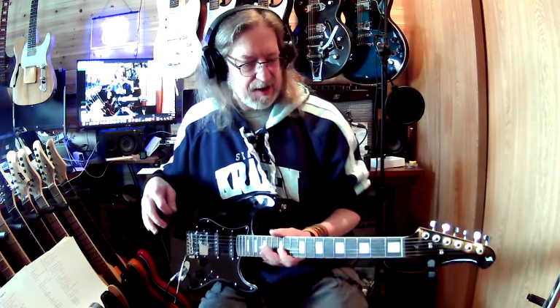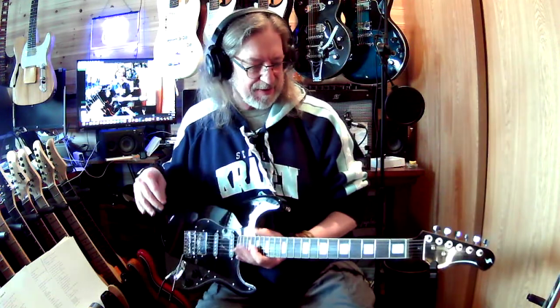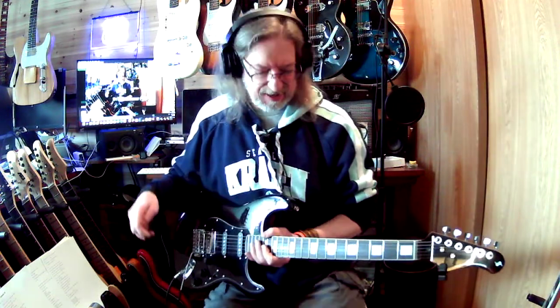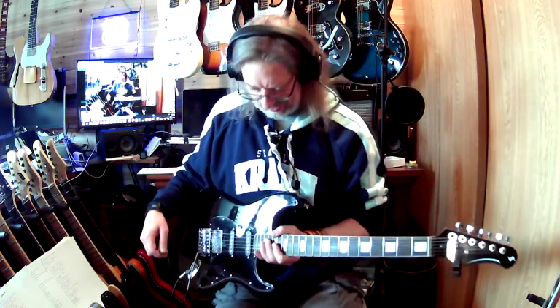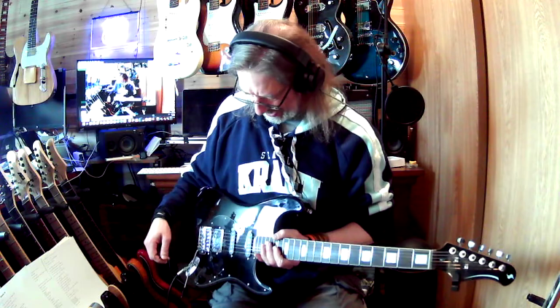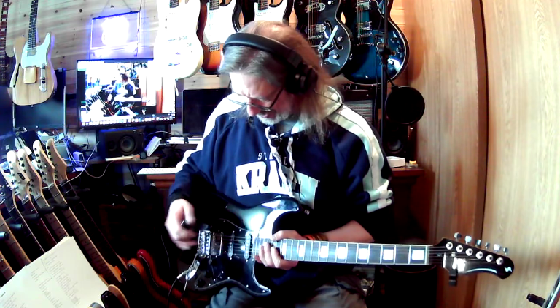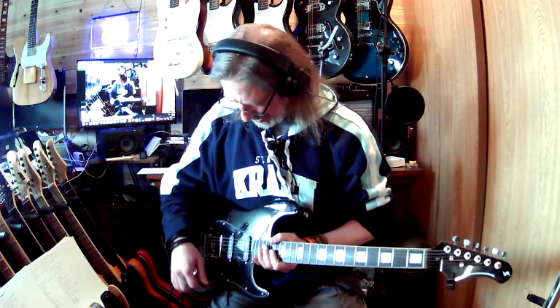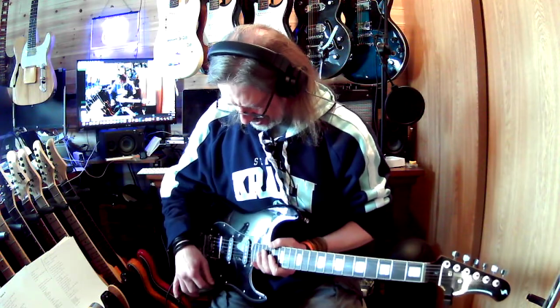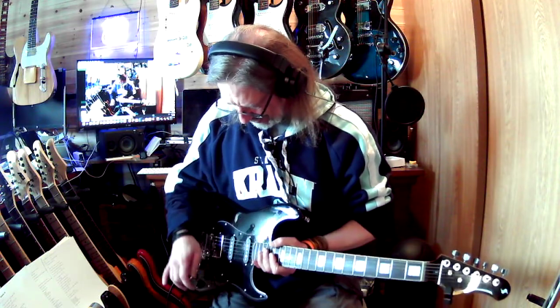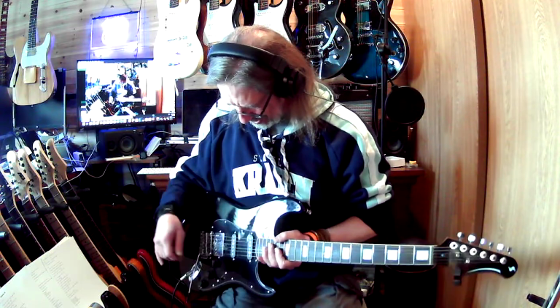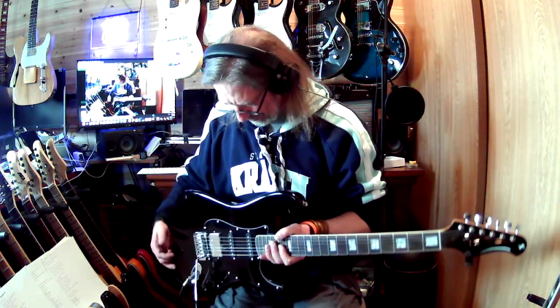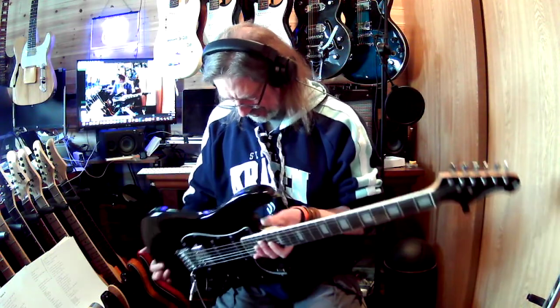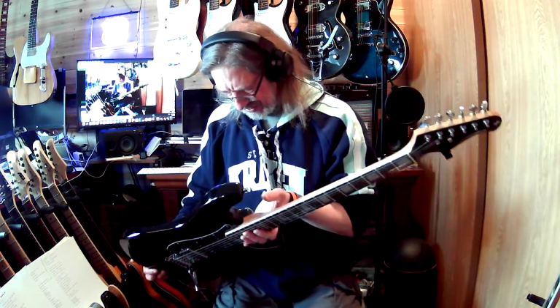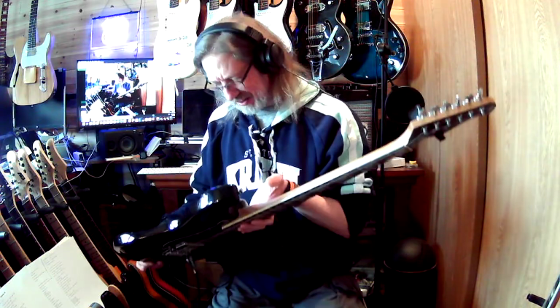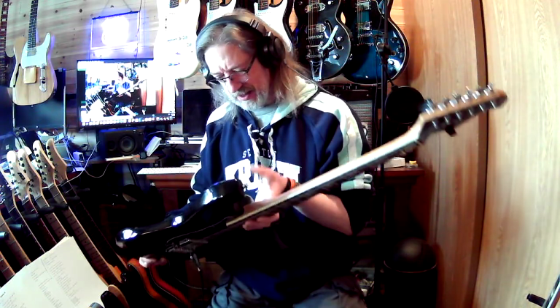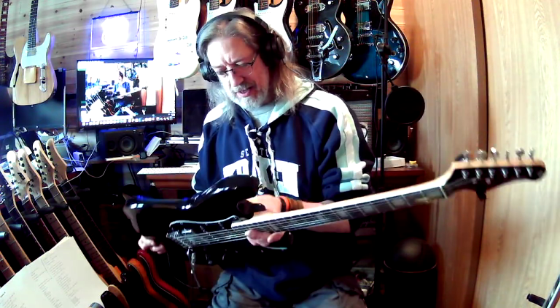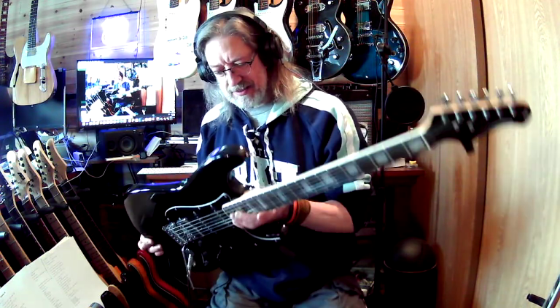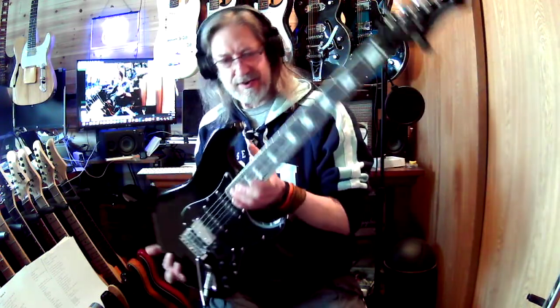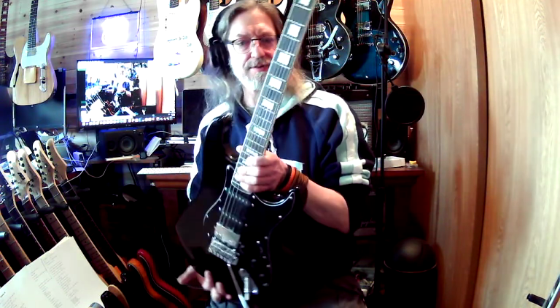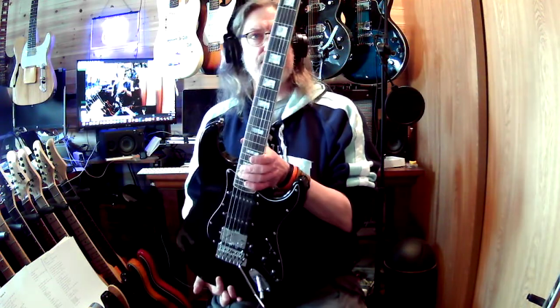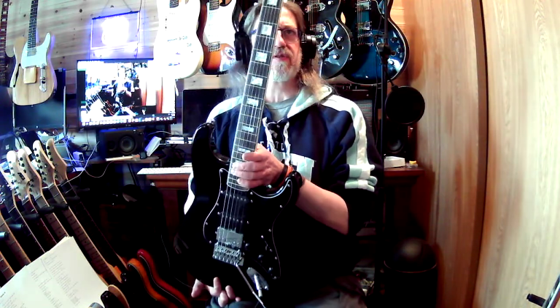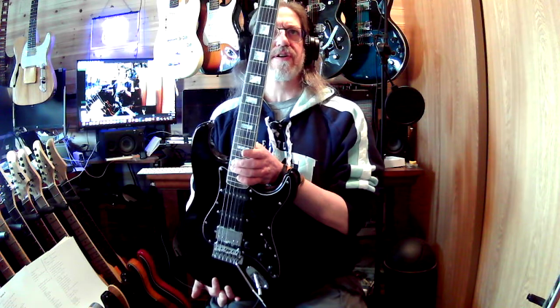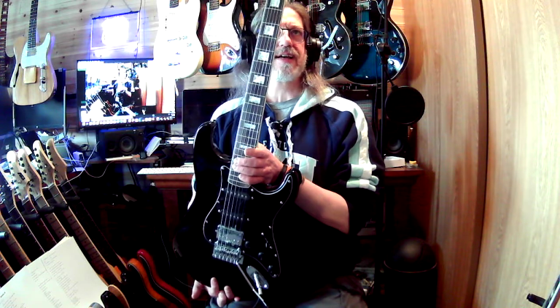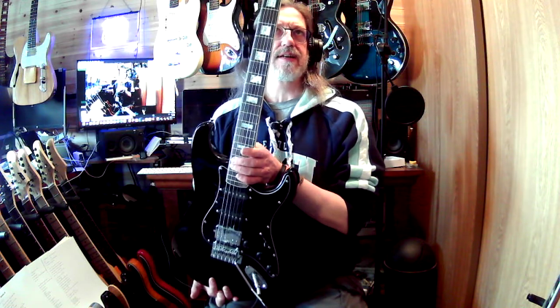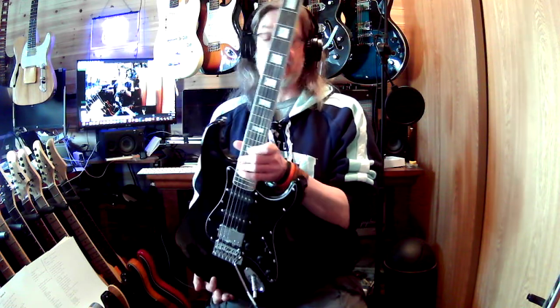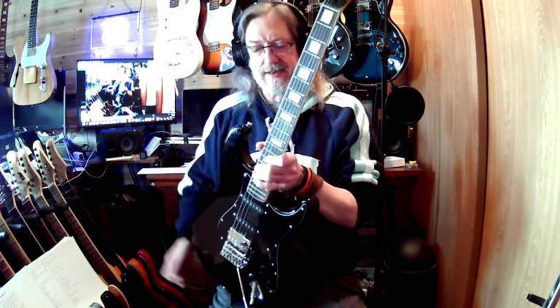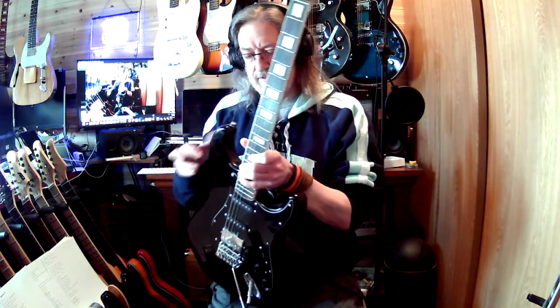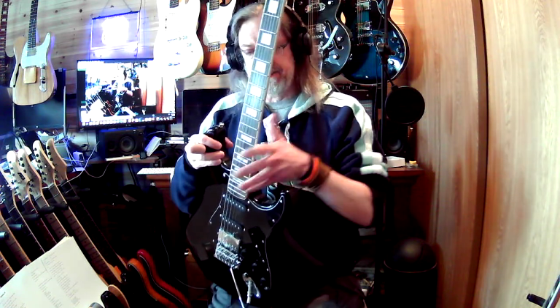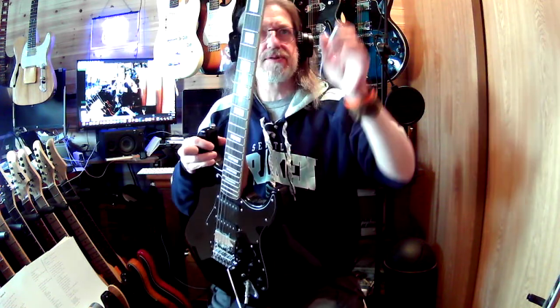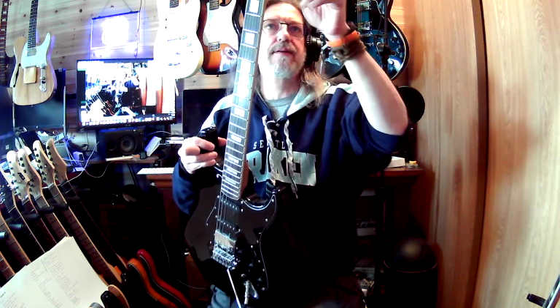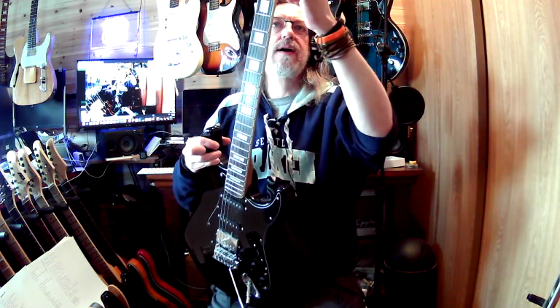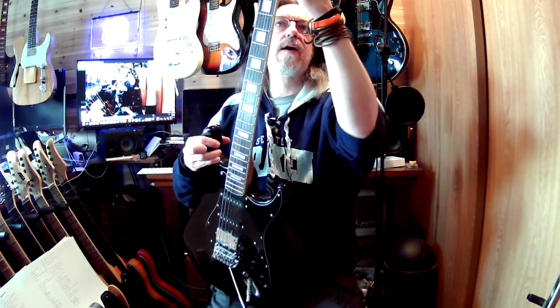Anyways, I kind of wanted to just talk about this guitar for a minute because this is one of those inexpensive guitars that kind of blows your mind.